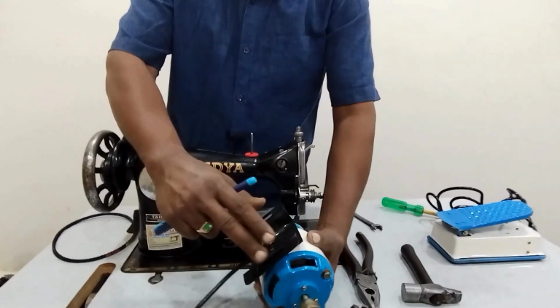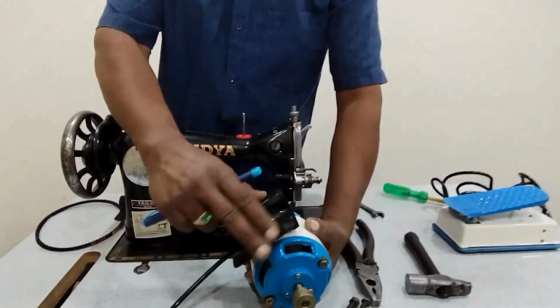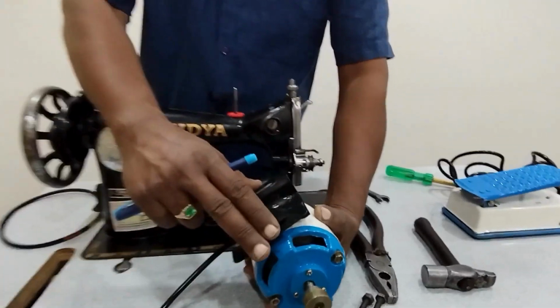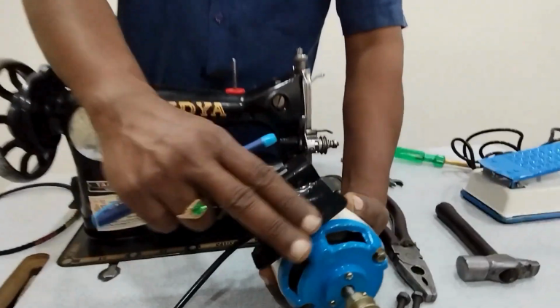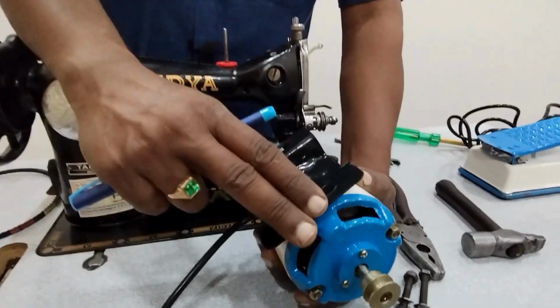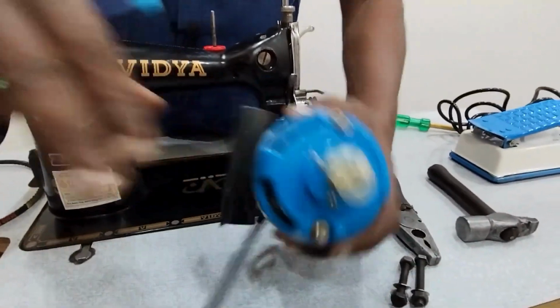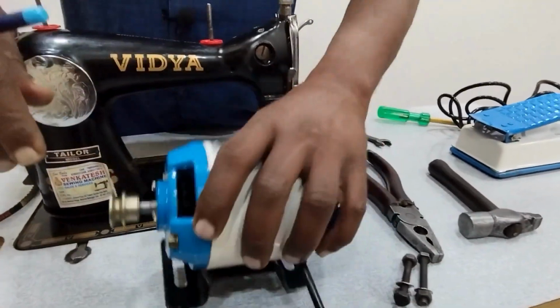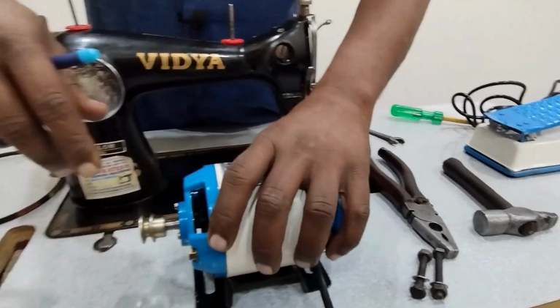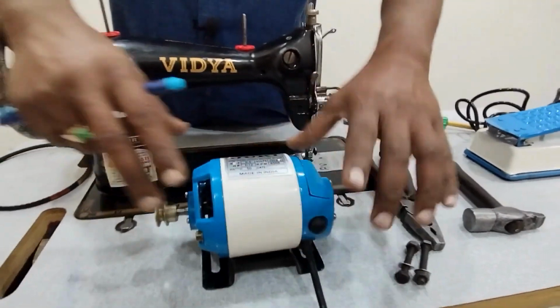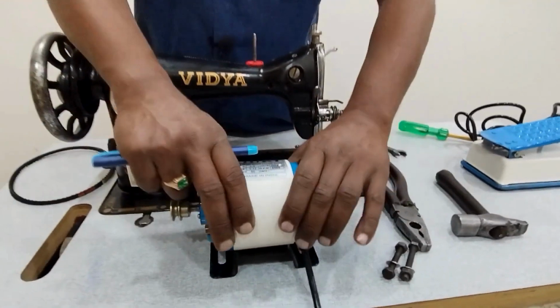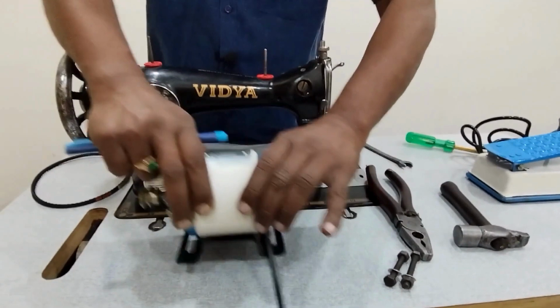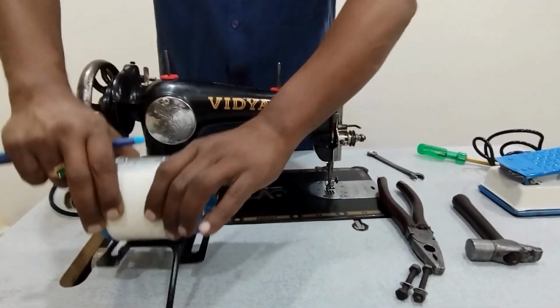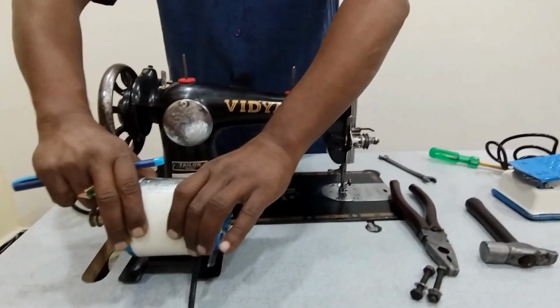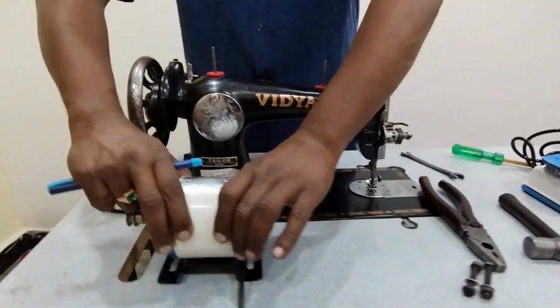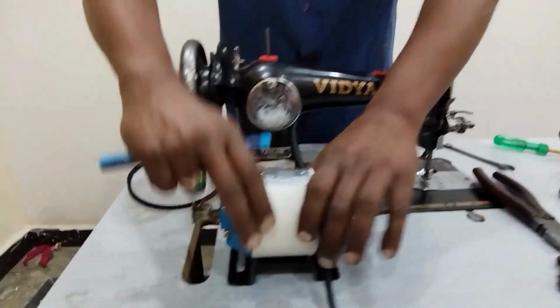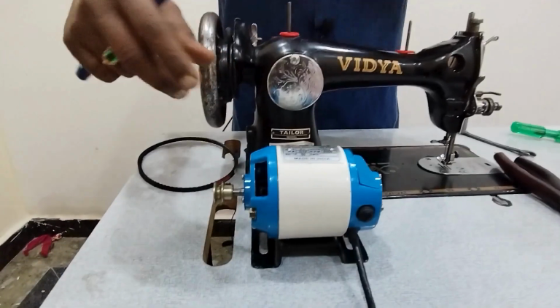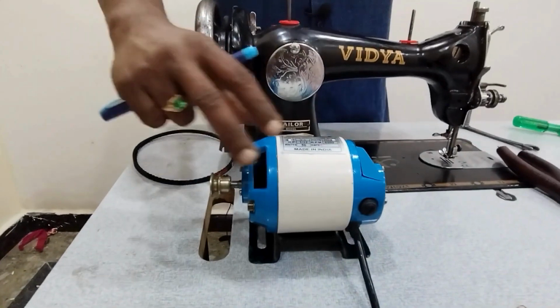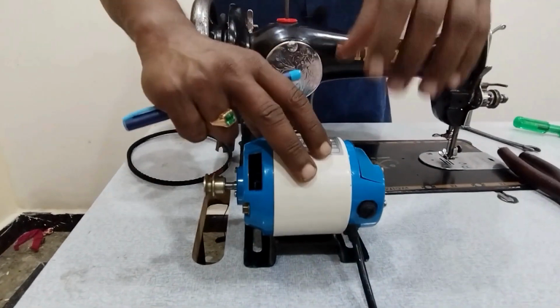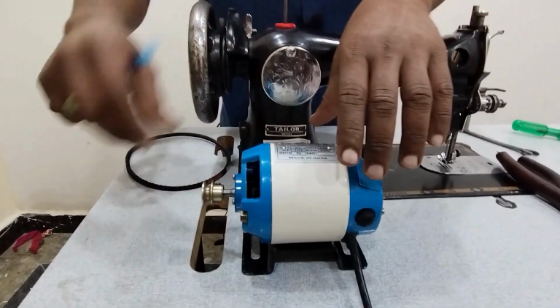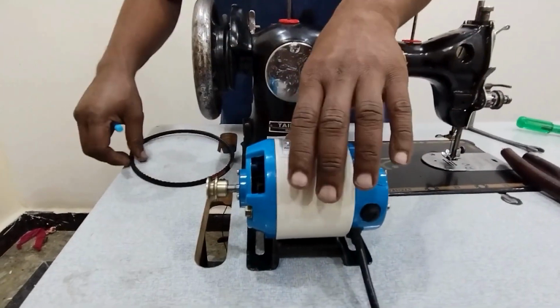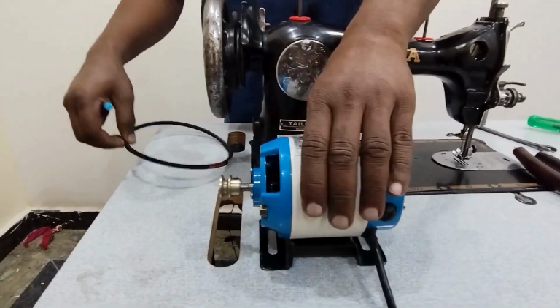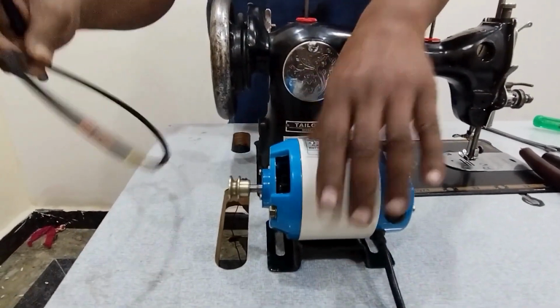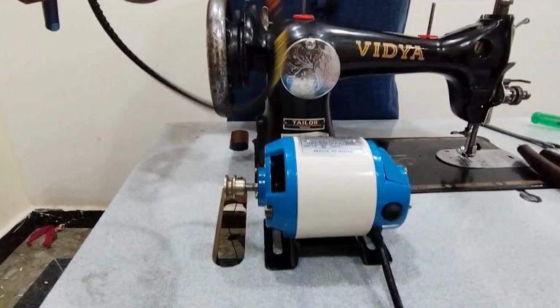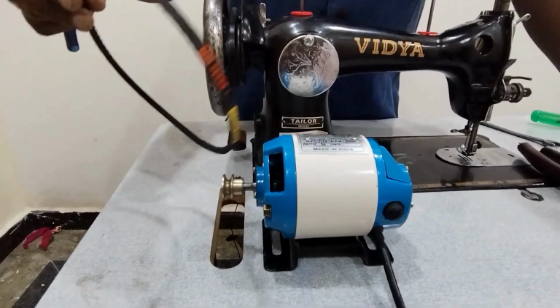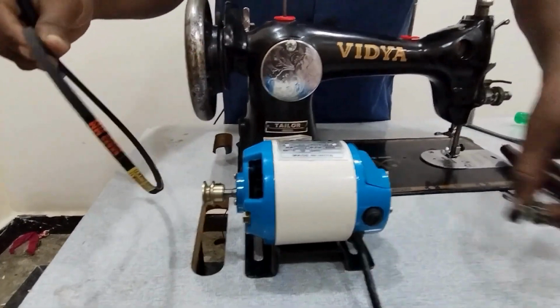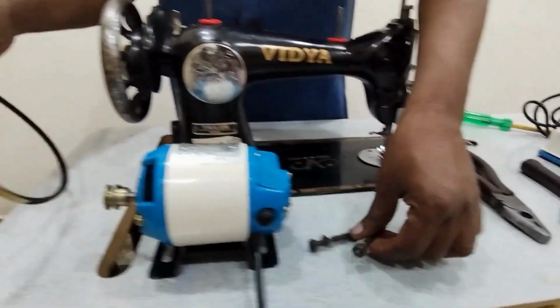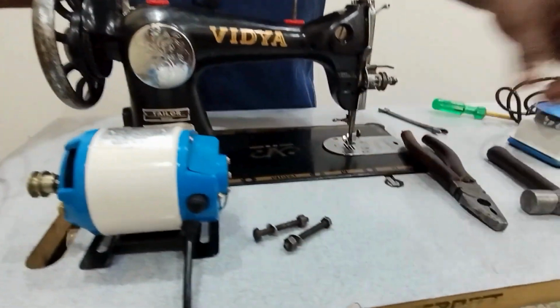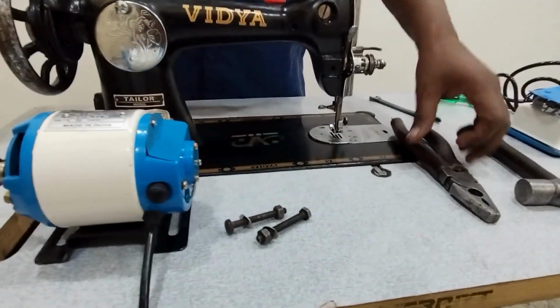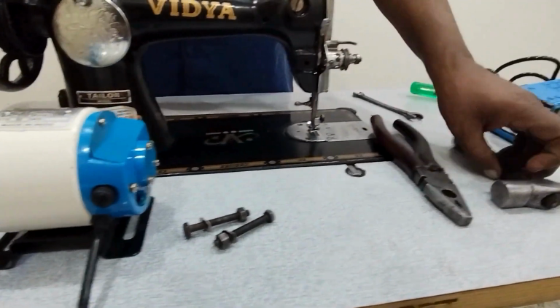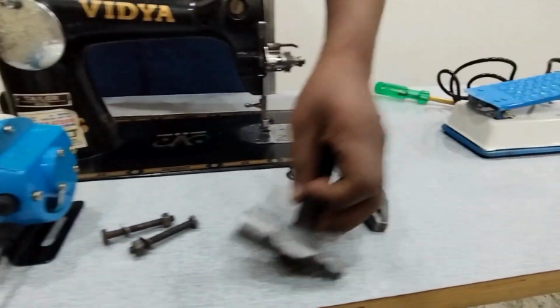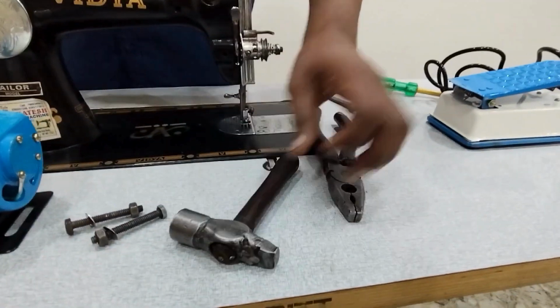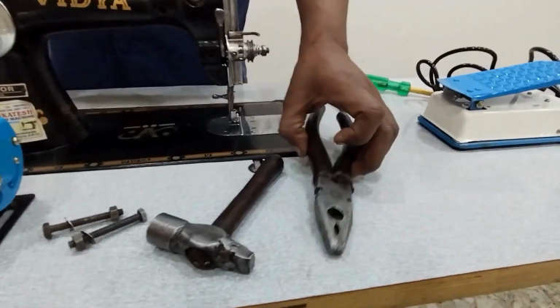I will show you the motor place in the video. Today, I will show you the table in the video. I have two bolts, hammer and cutting plate.